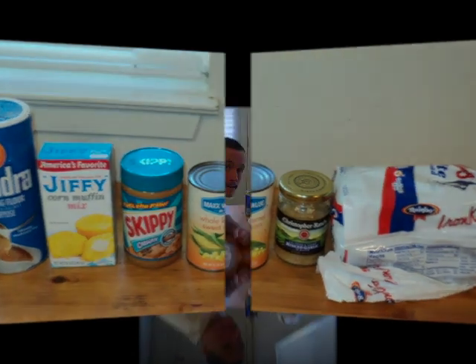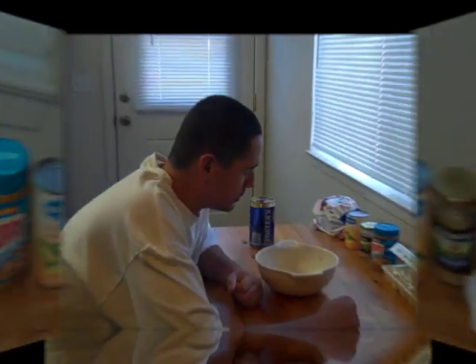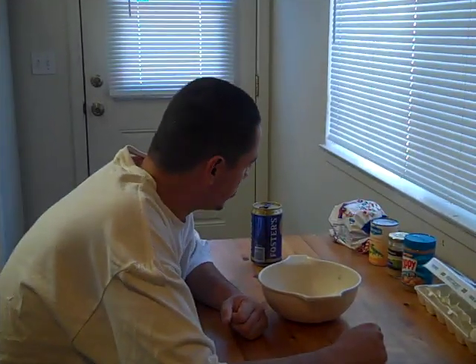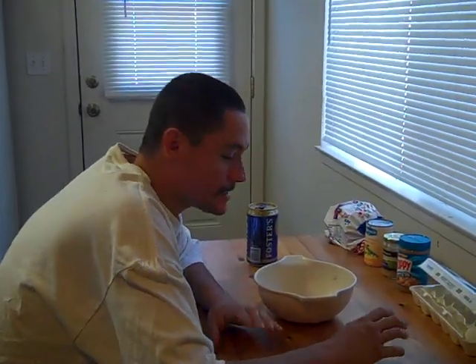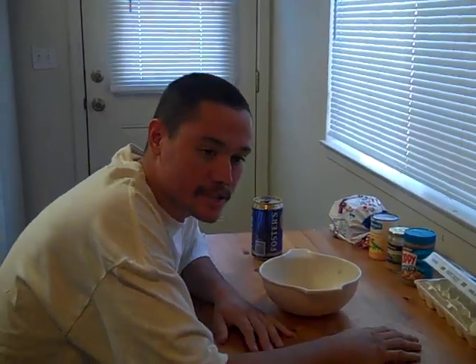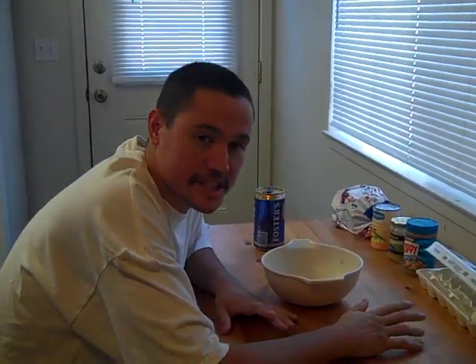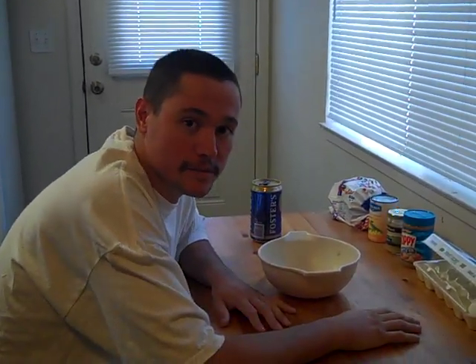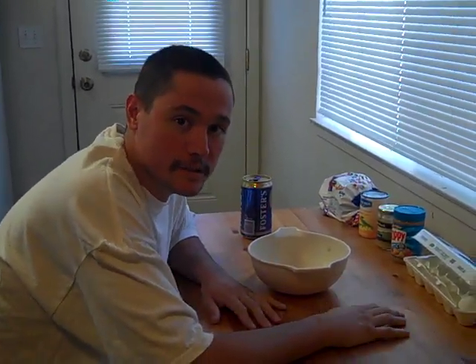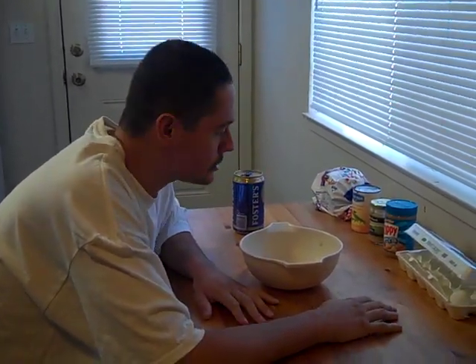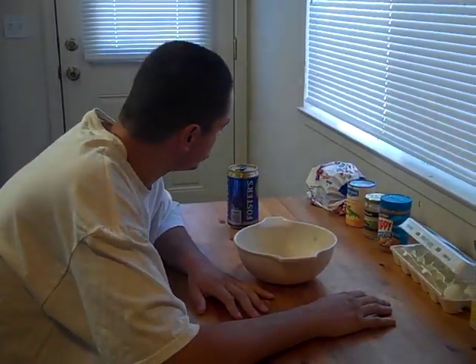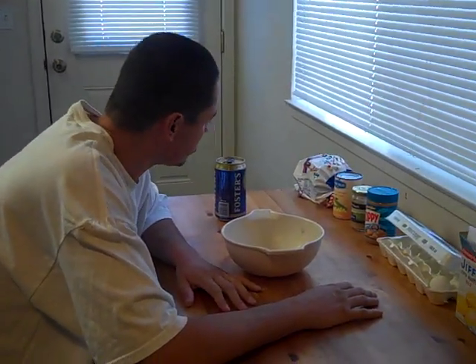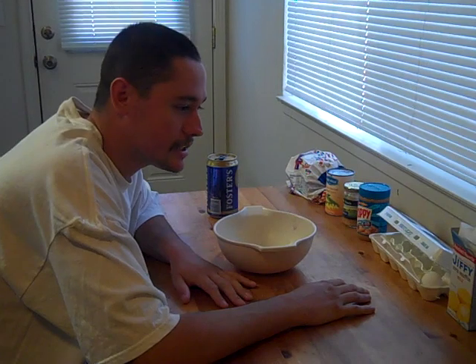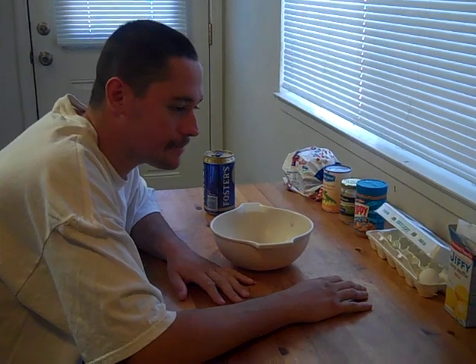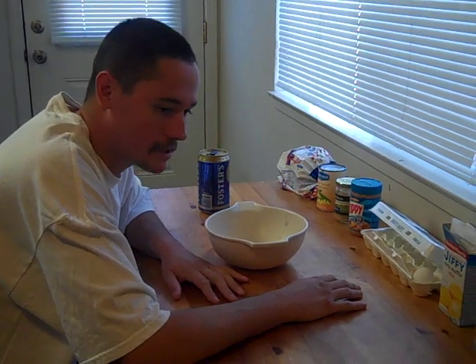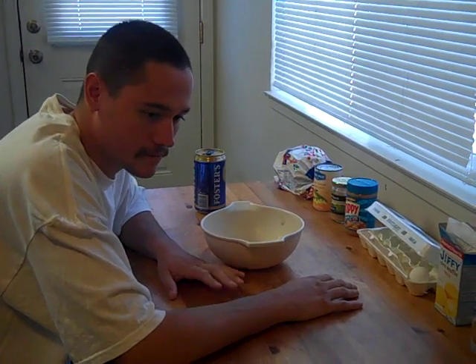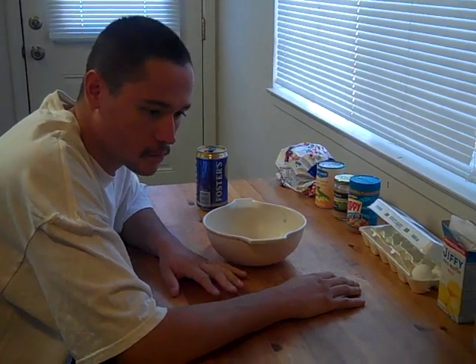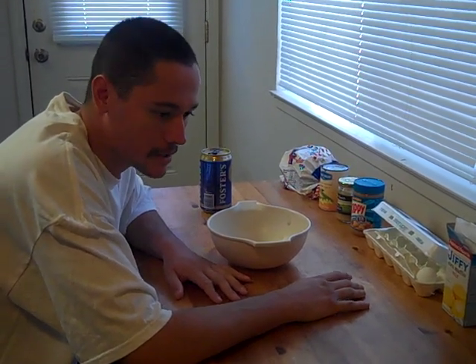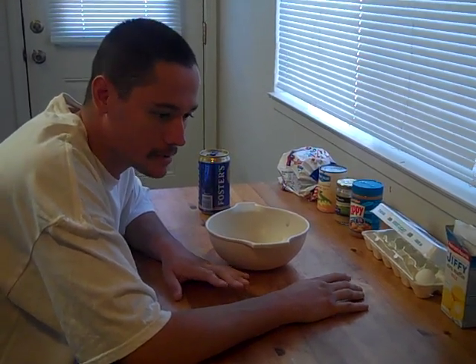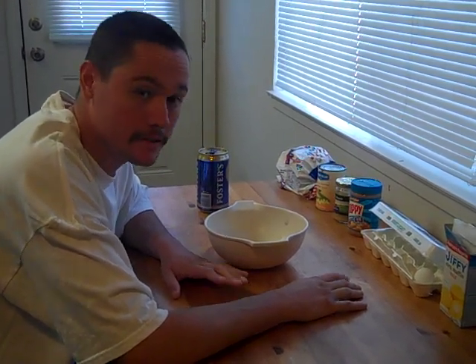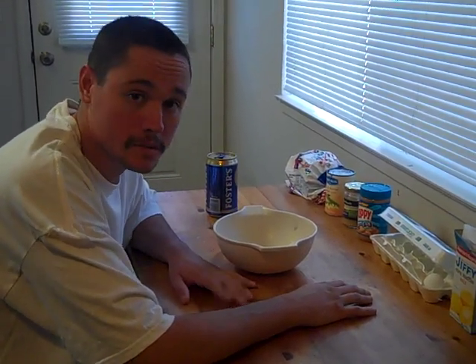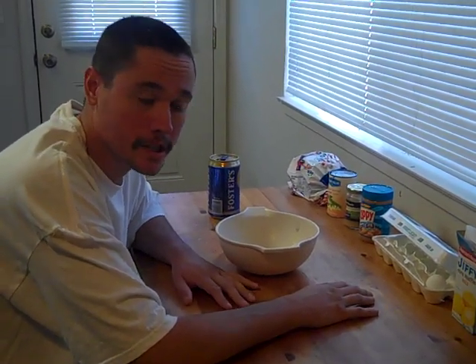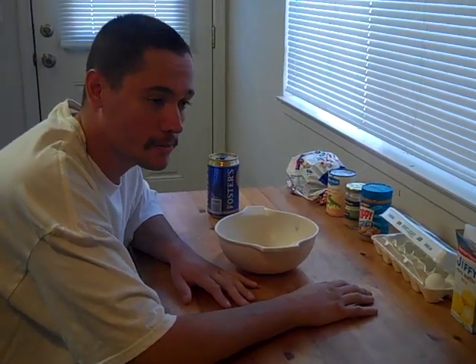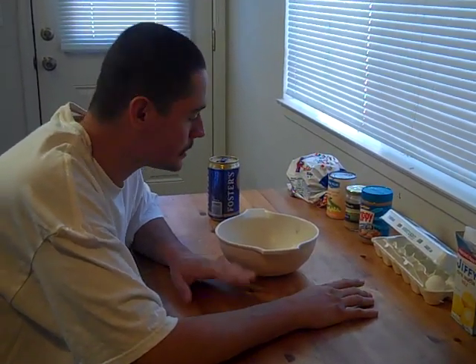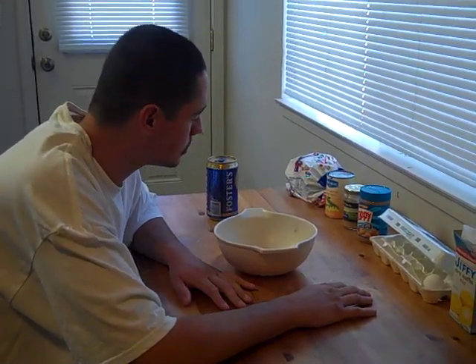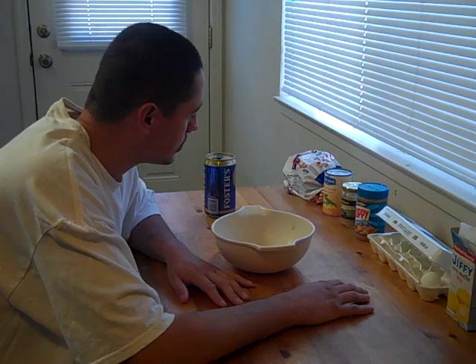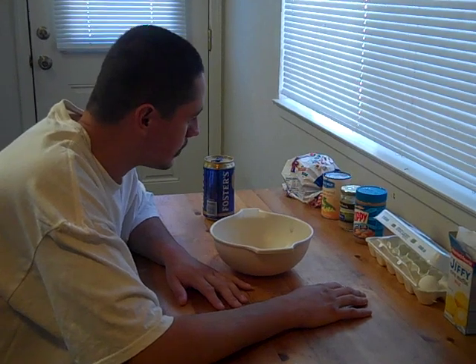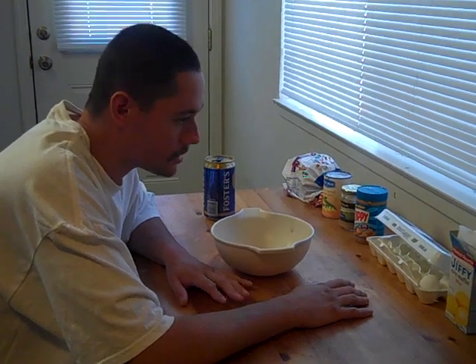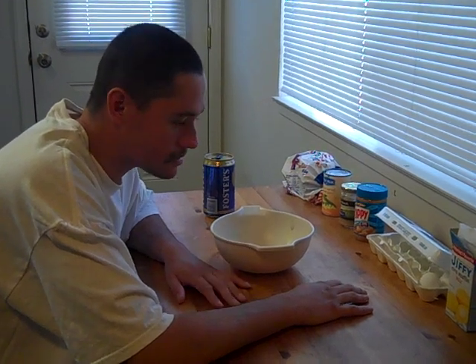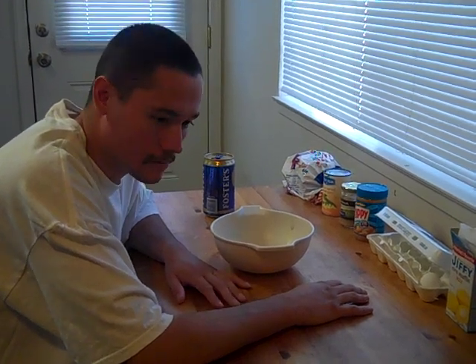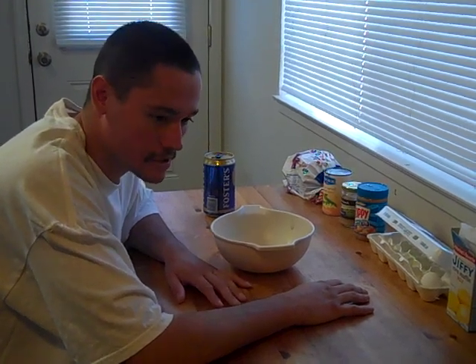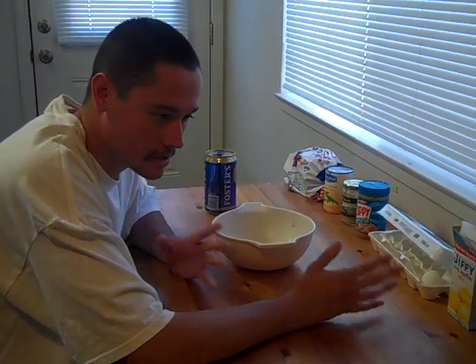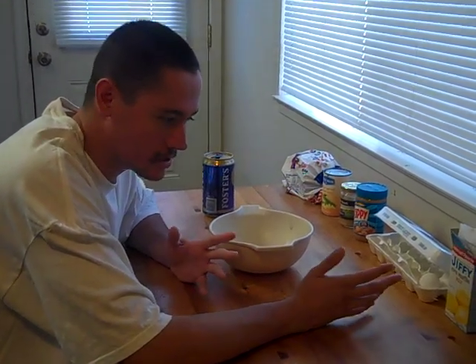Jesse here with Verdugo Adventures. We've been telling everyone we're going to make a carp bait video — I wanted to do some carp fishing, so here we go.